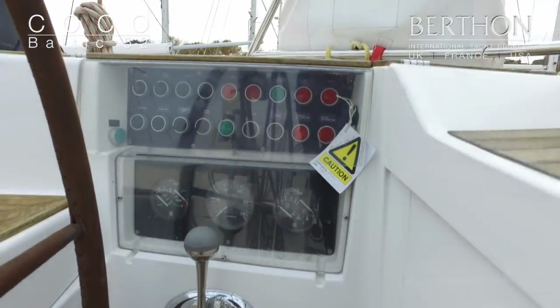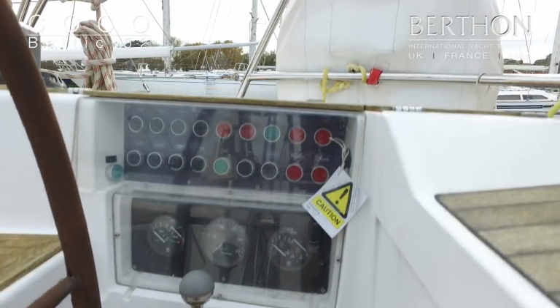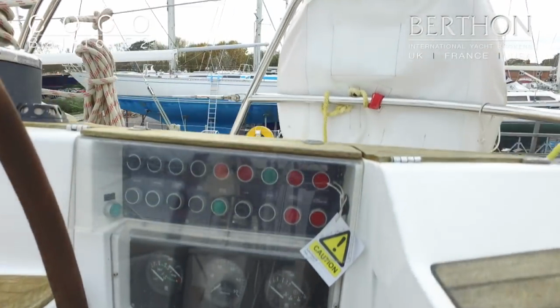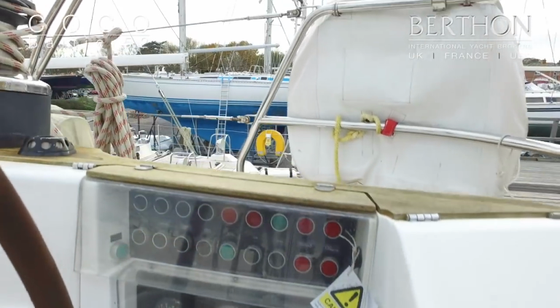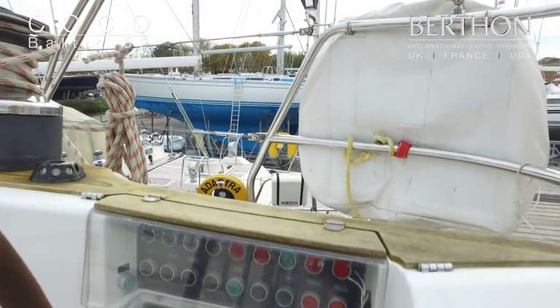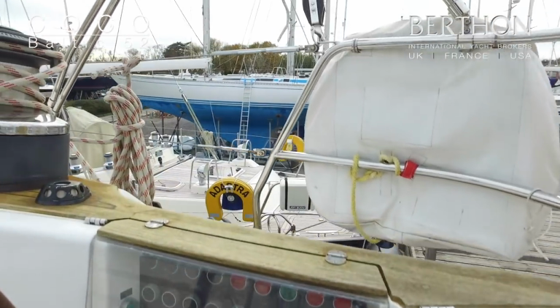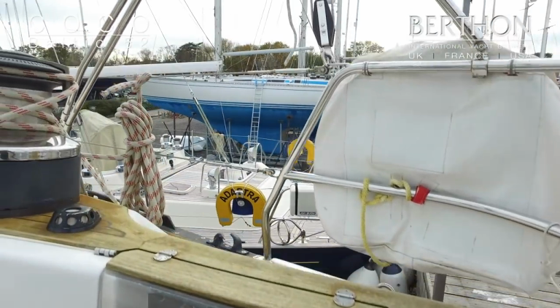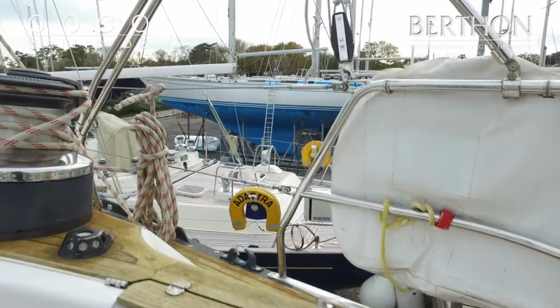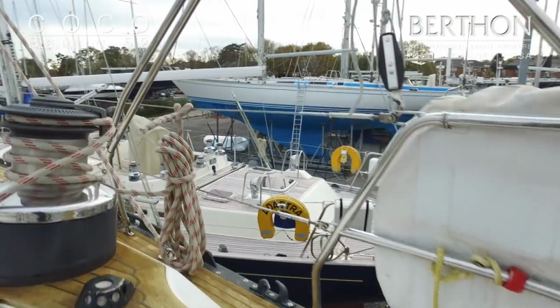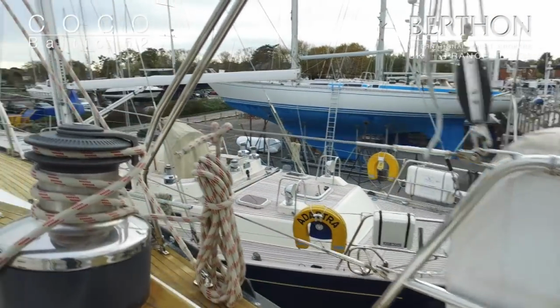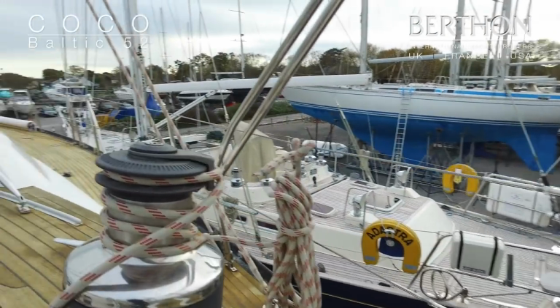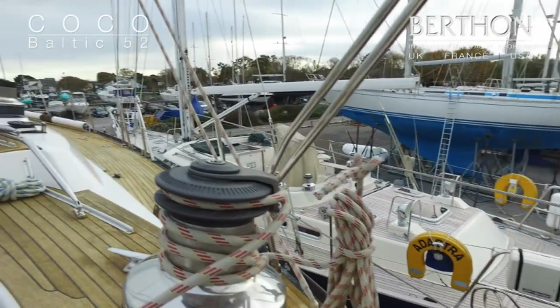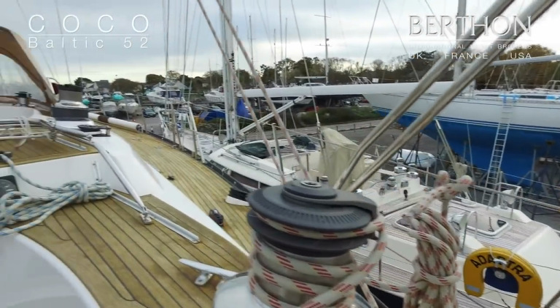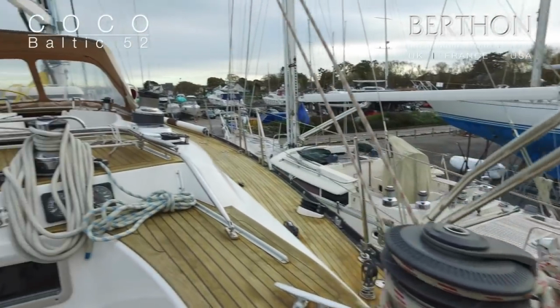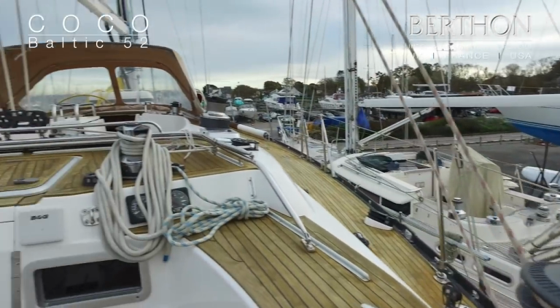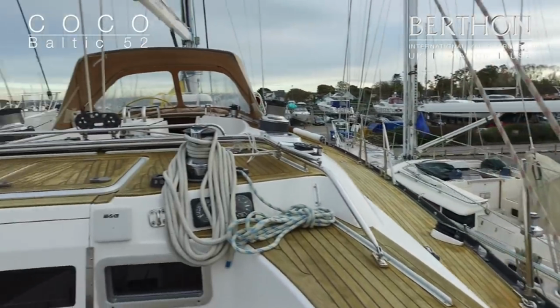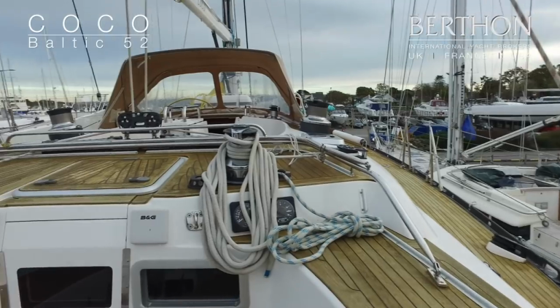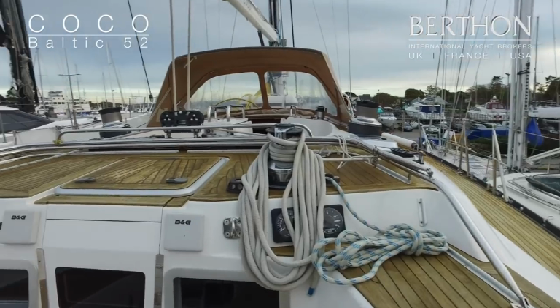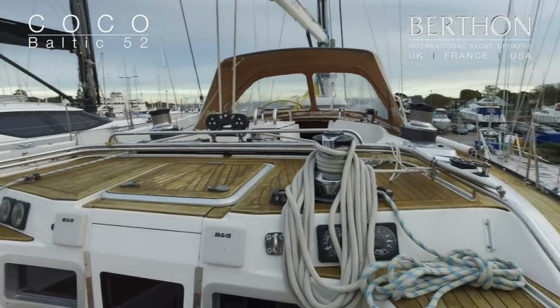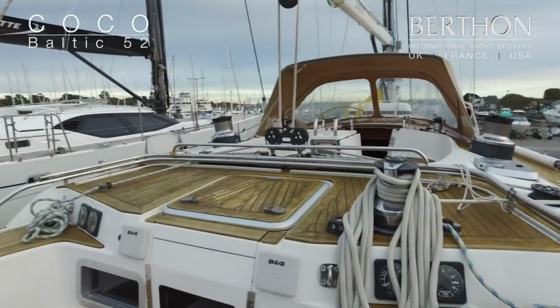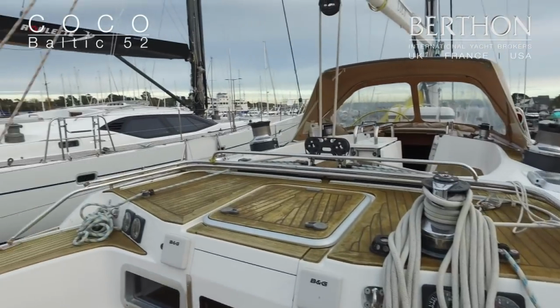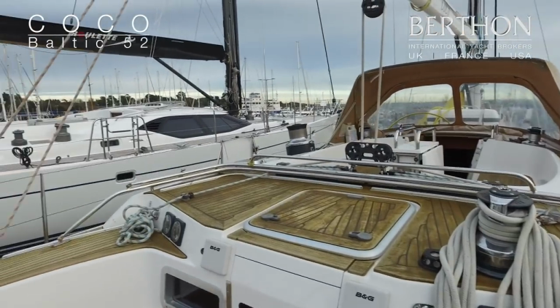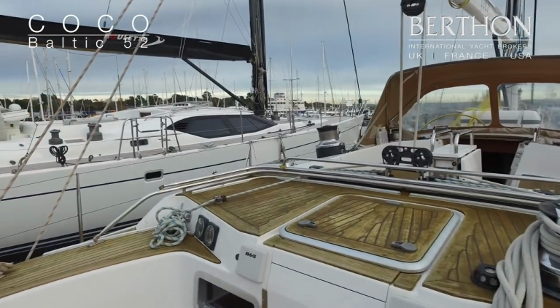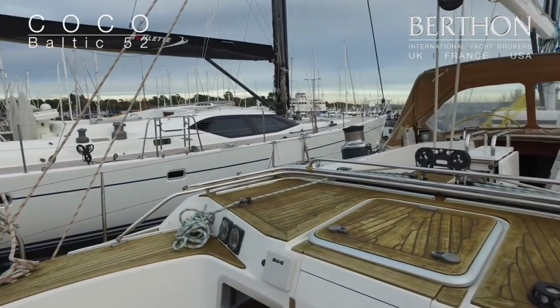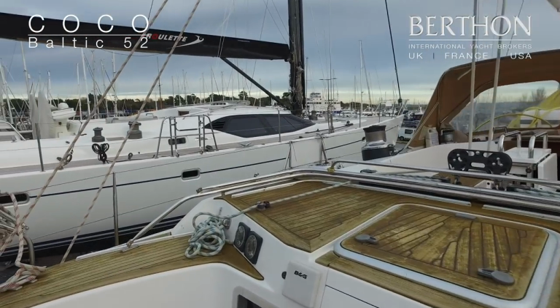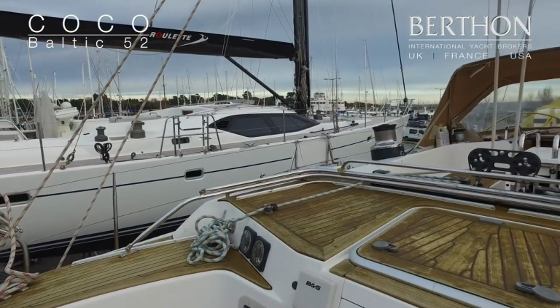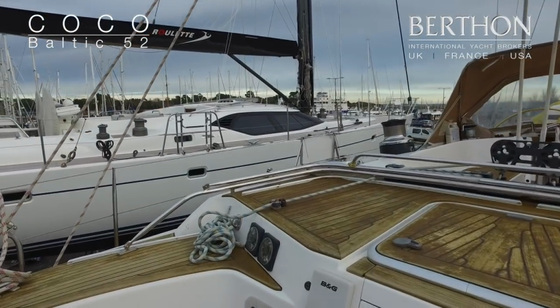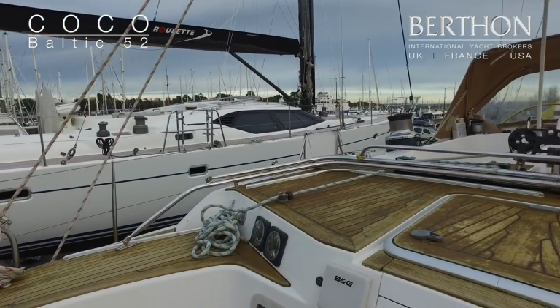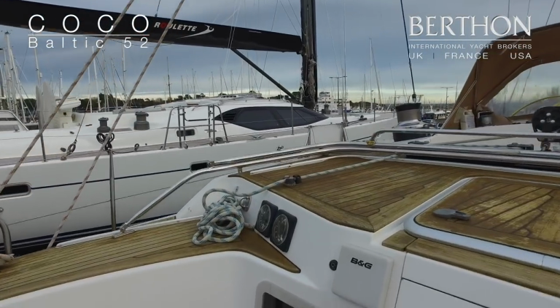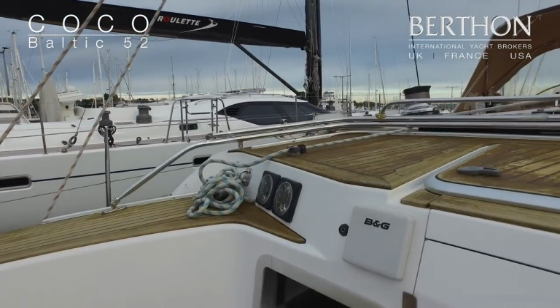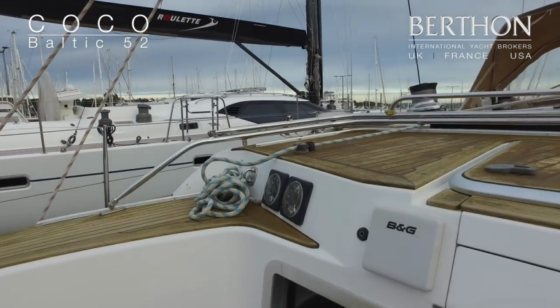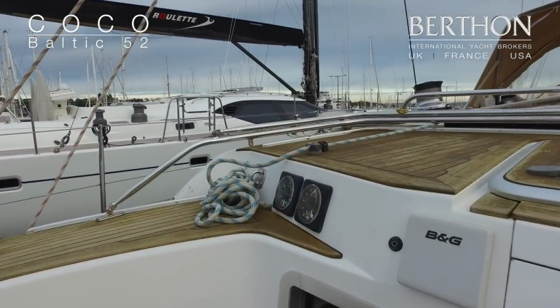On deck, you've got electric winches on the main halyard, on the main sheet, and secondary winches, while the primaries are manual.